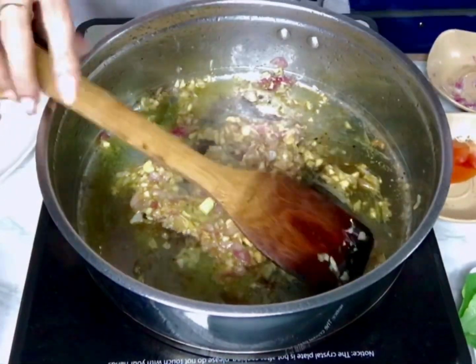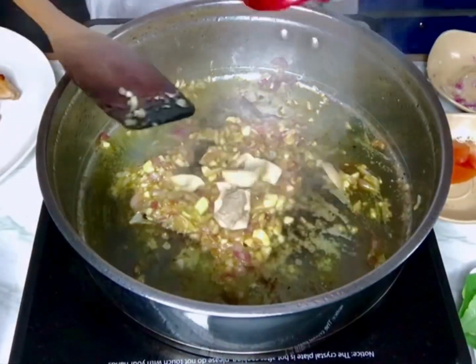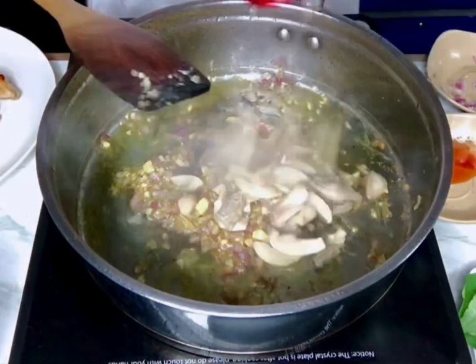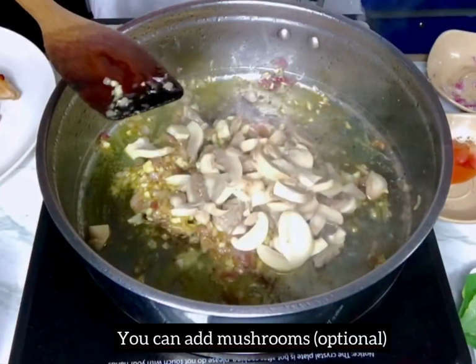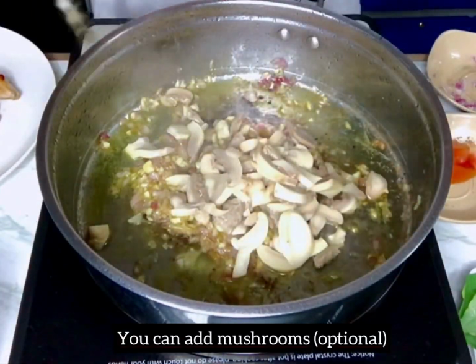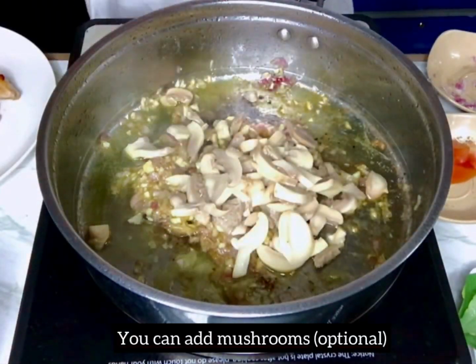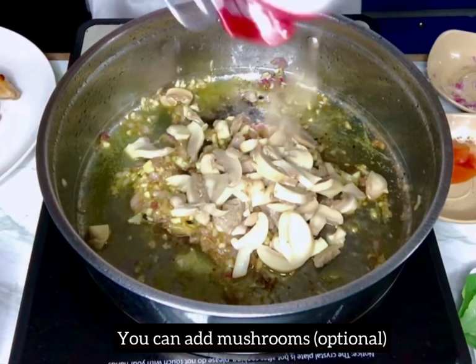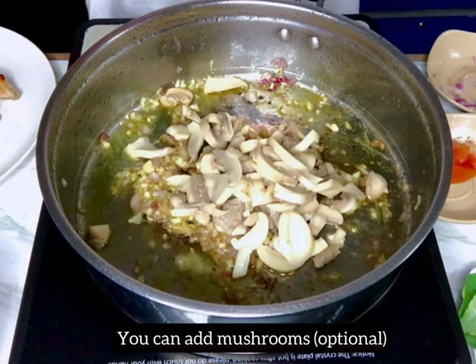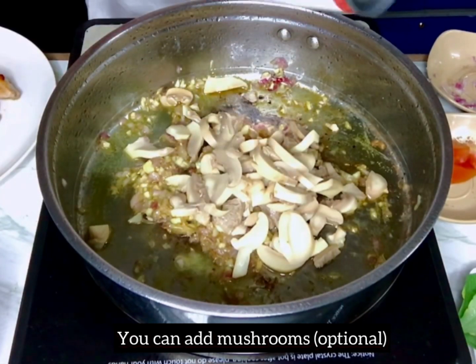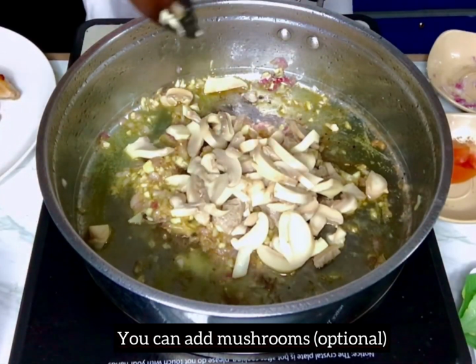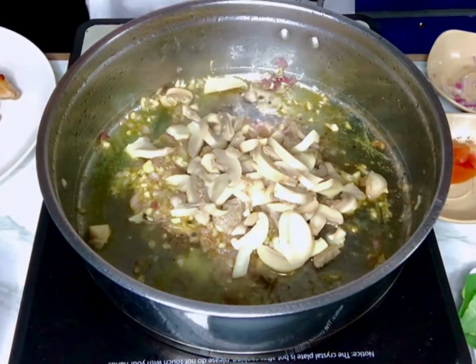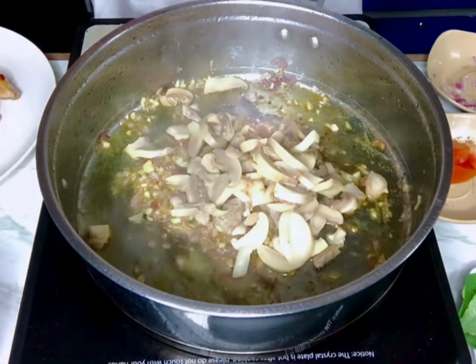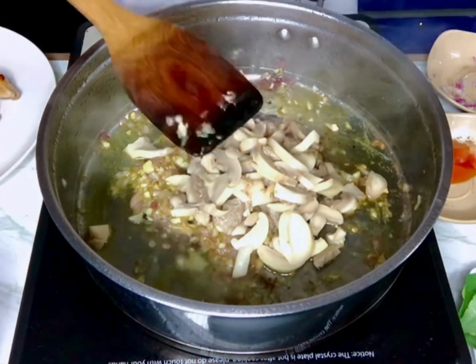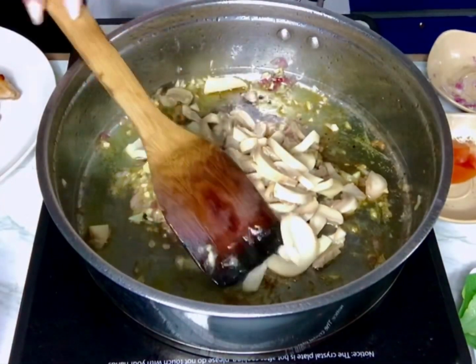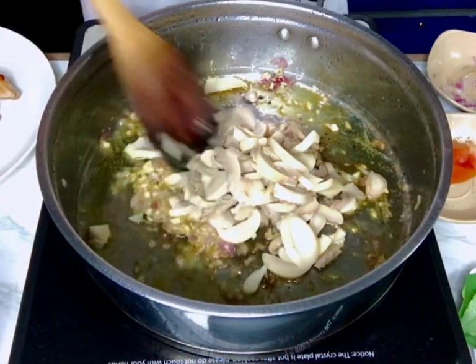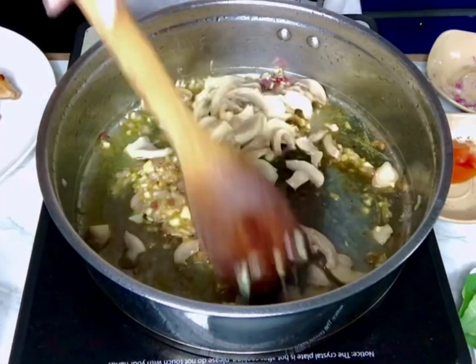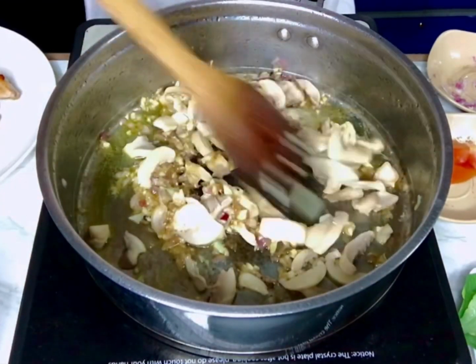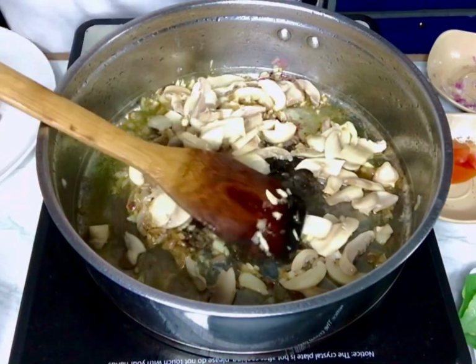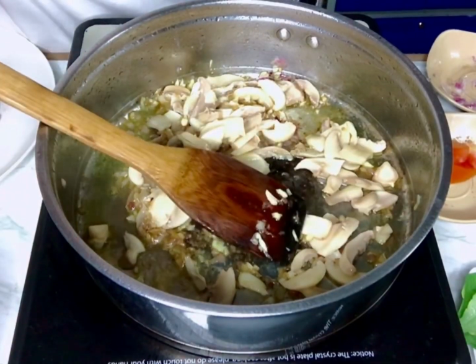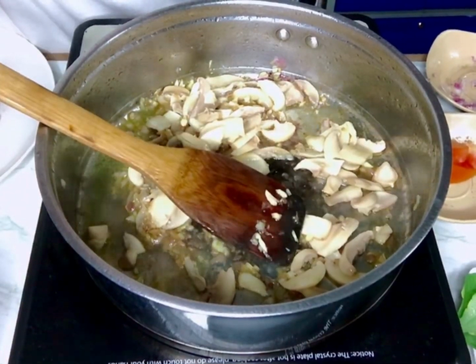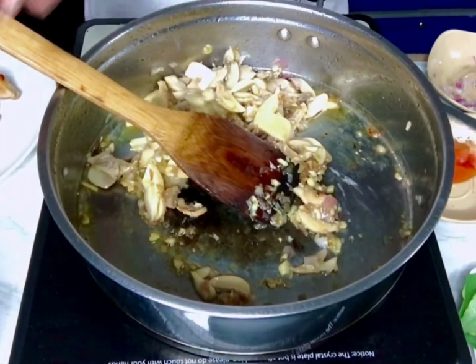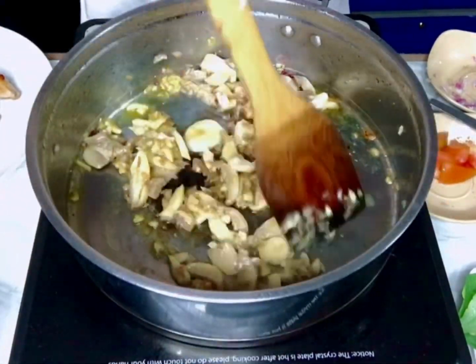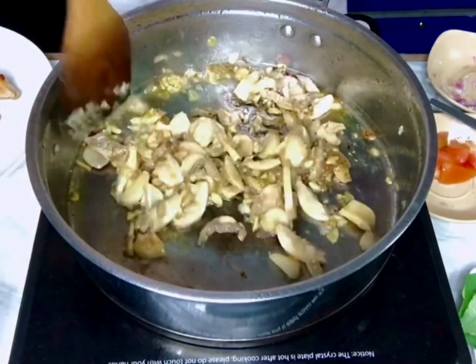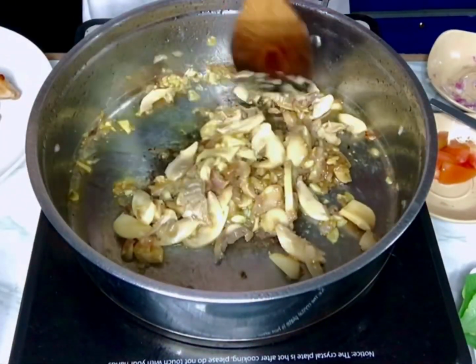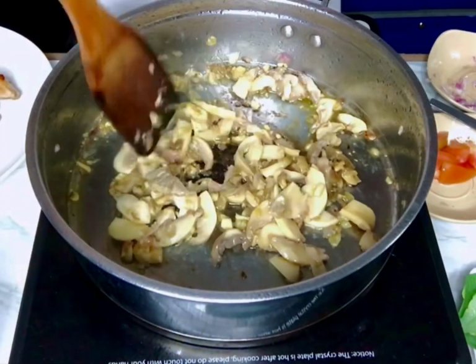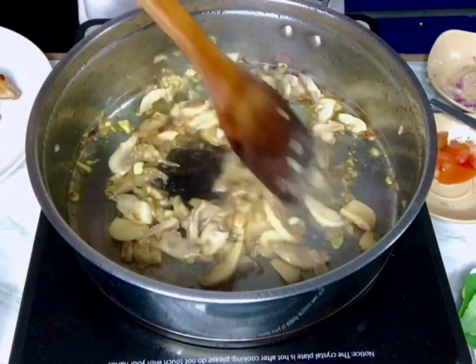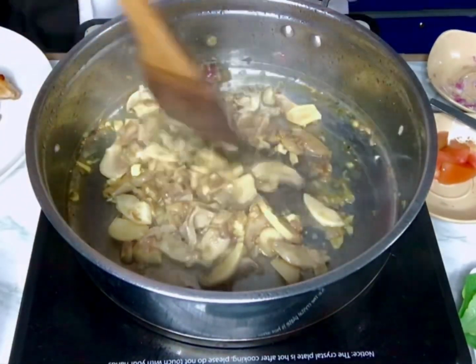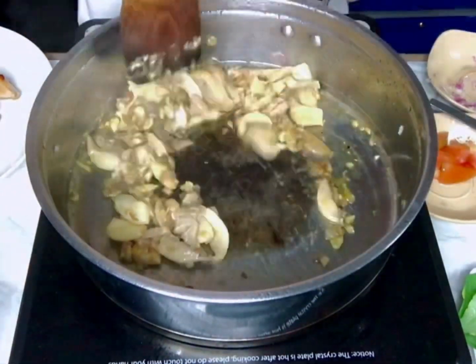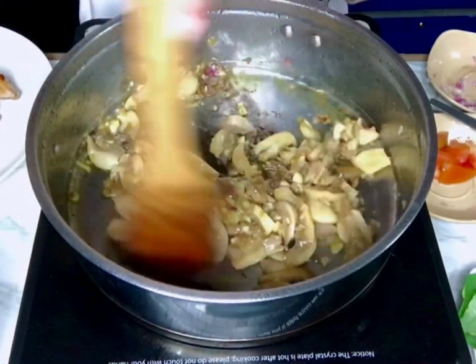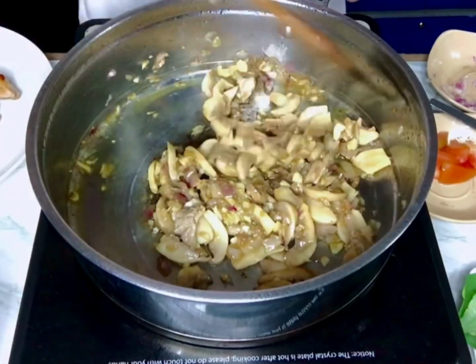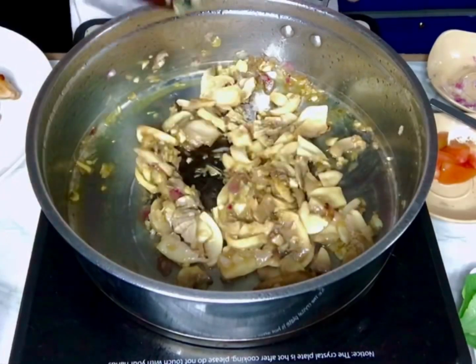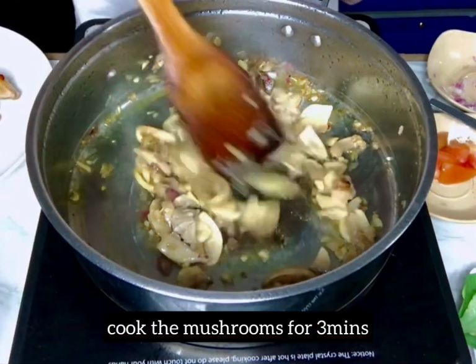You can add your mushrooms — that's optional. Sauté for a few minutes to cook the mushrooms.